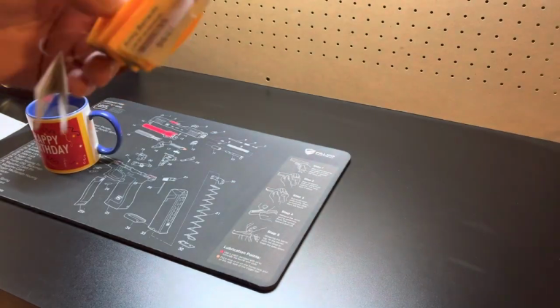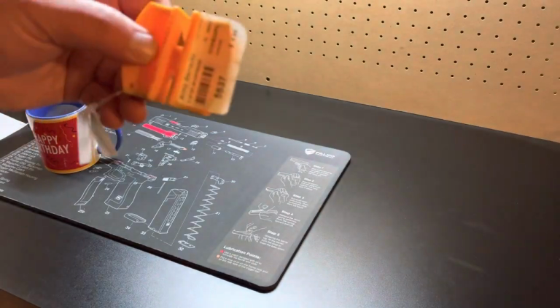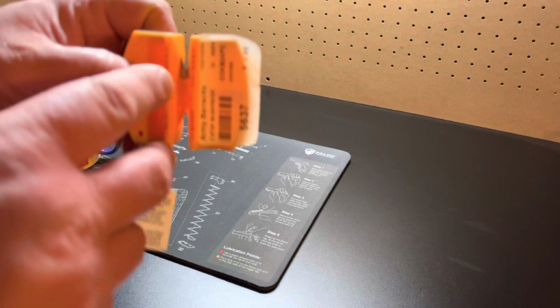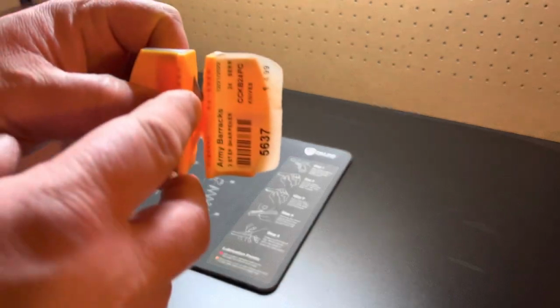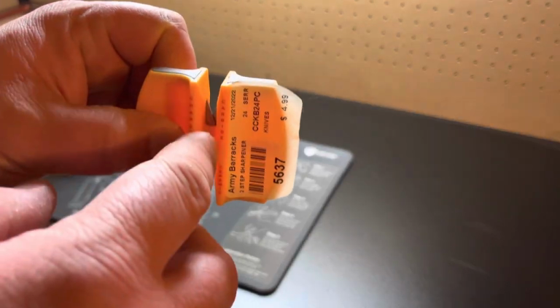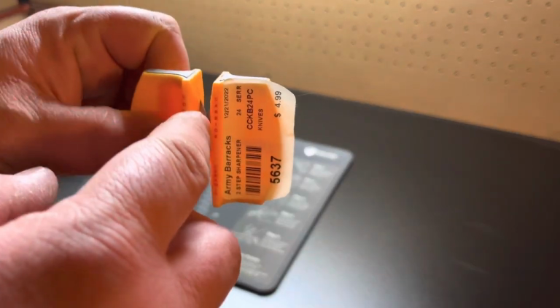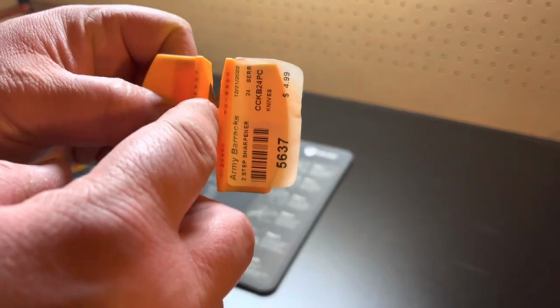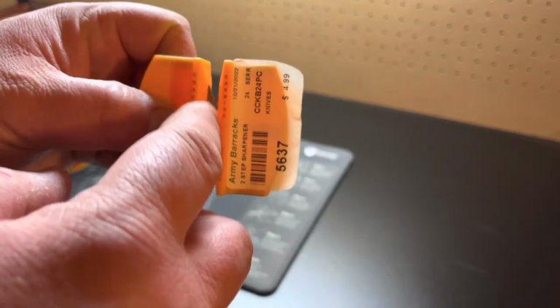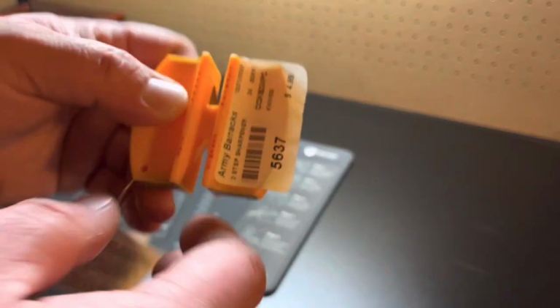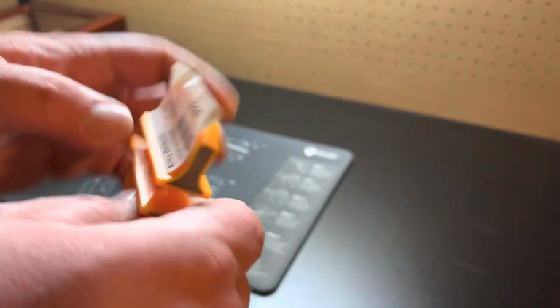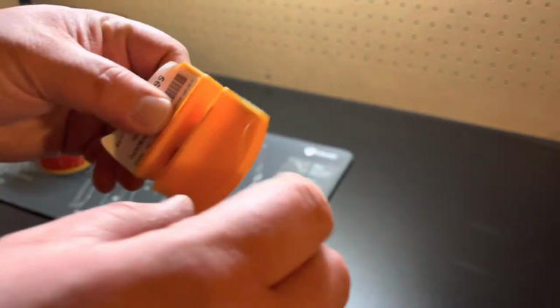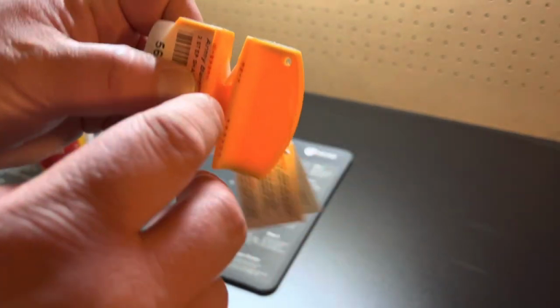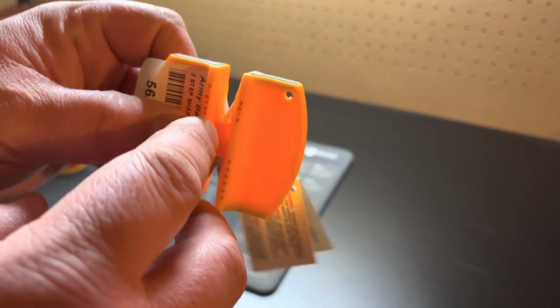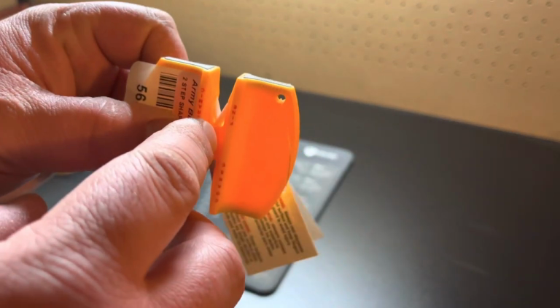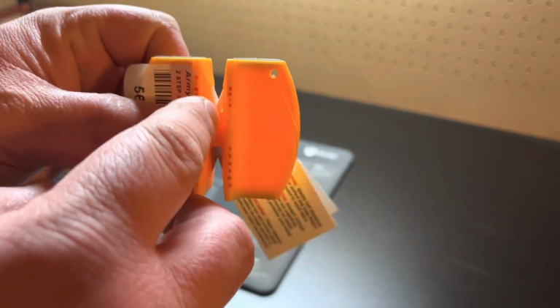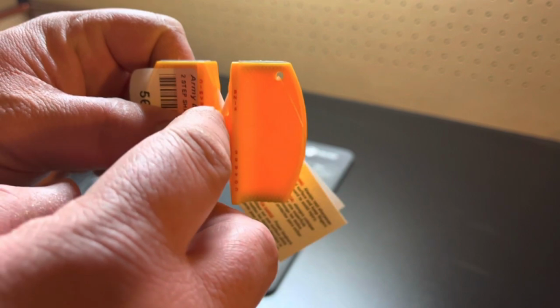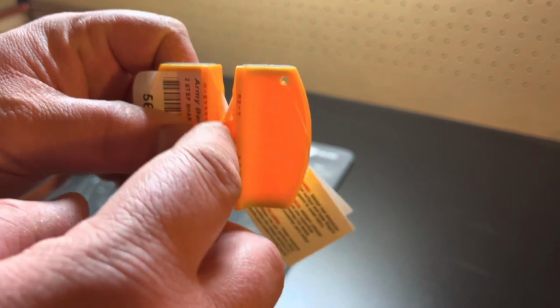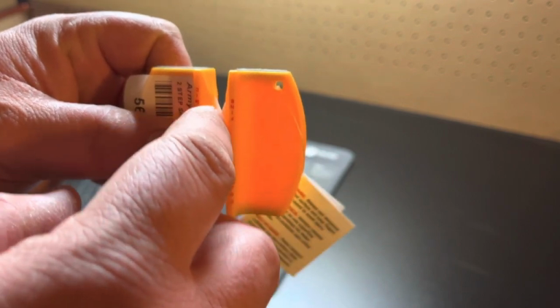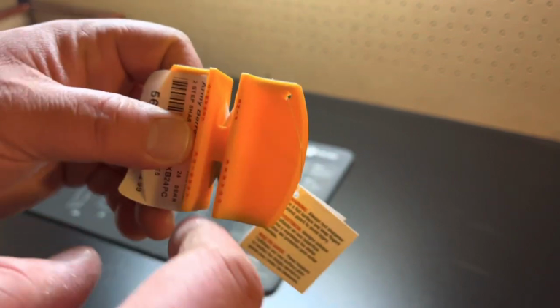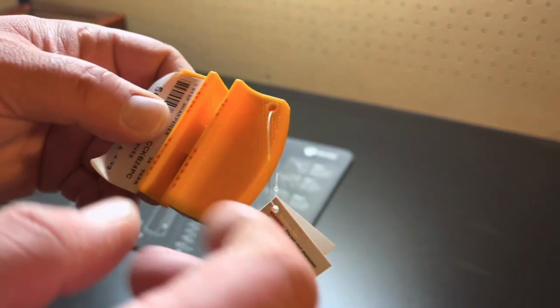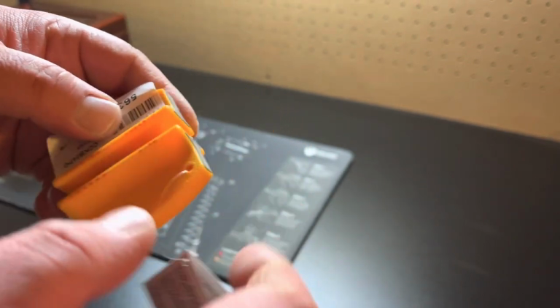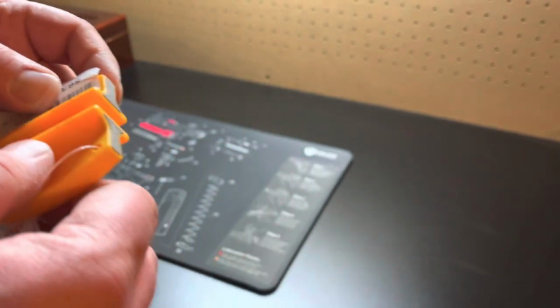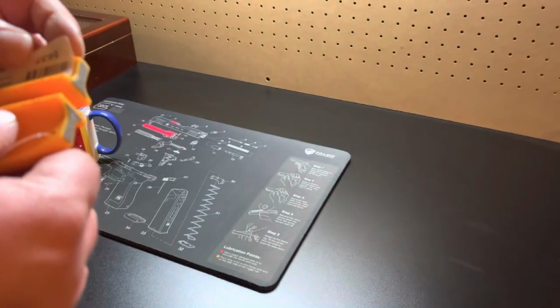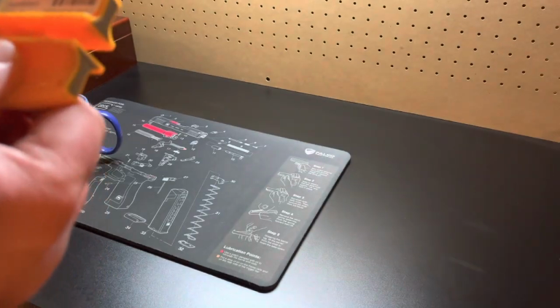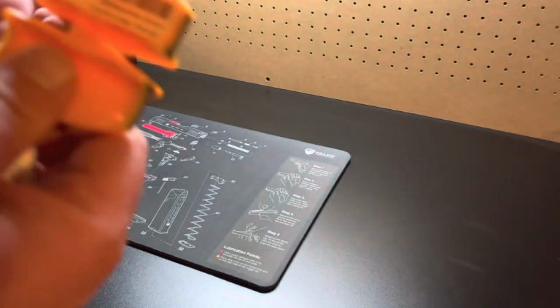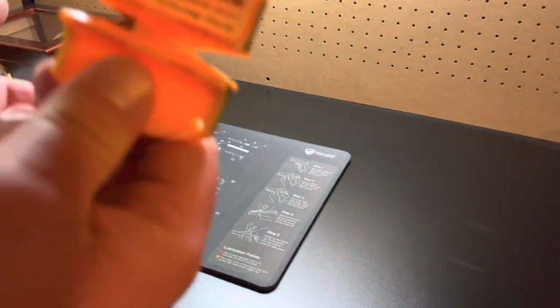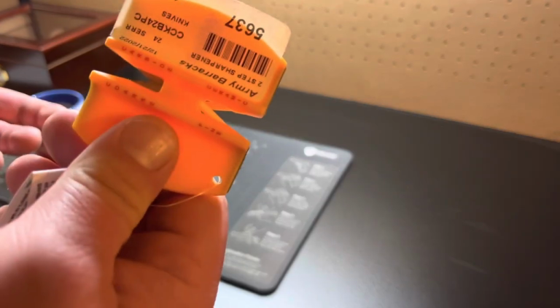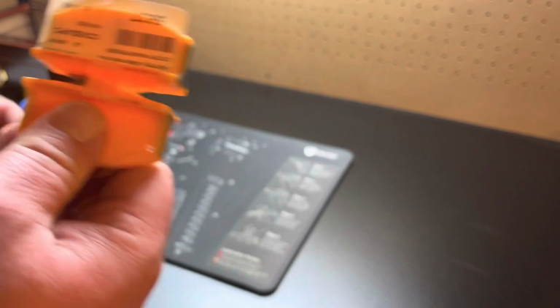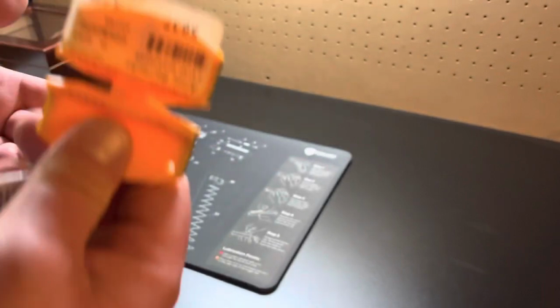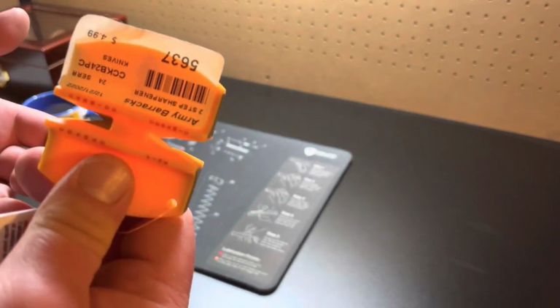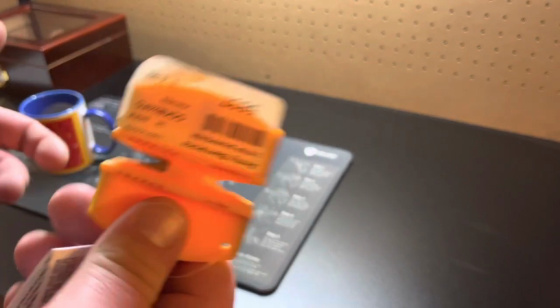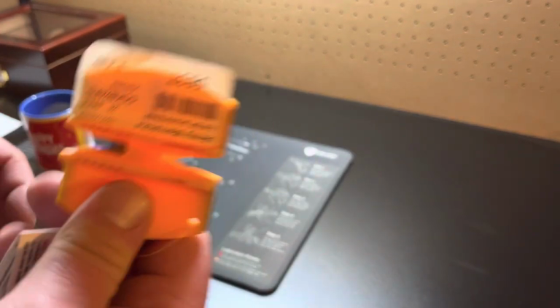So it does have the same thing — carbide. I was going to check it out and put it to the test.